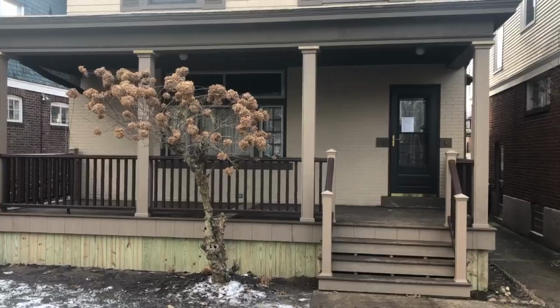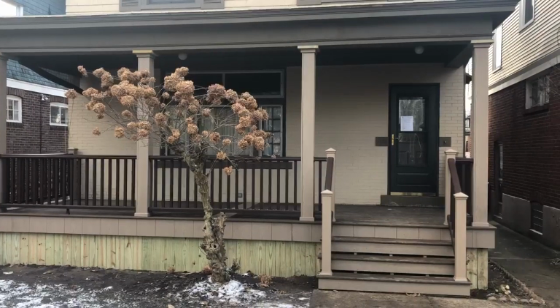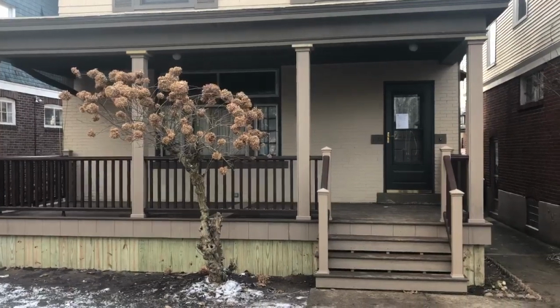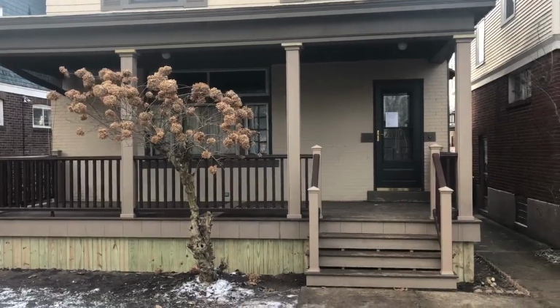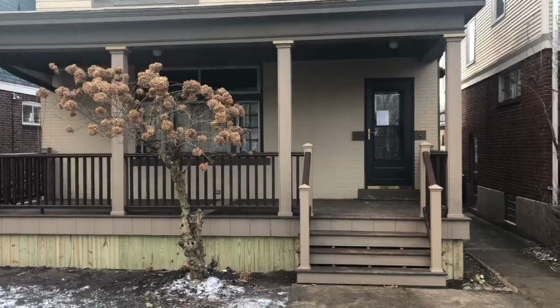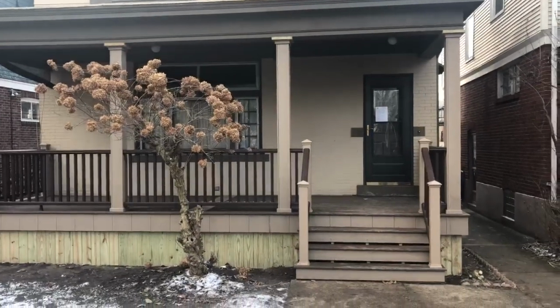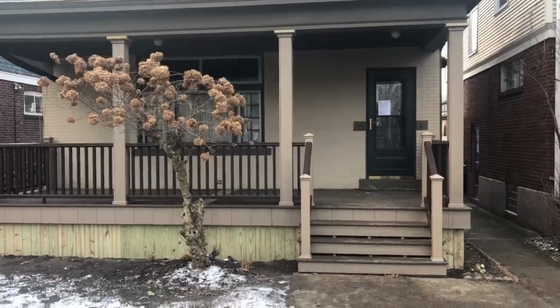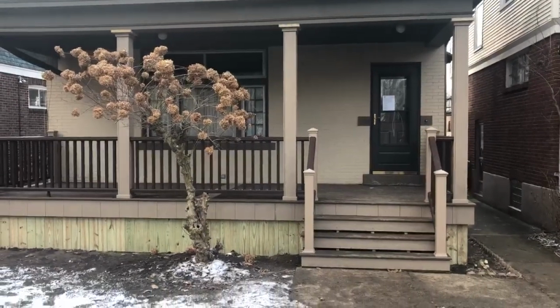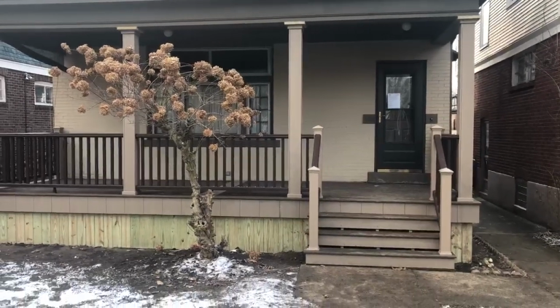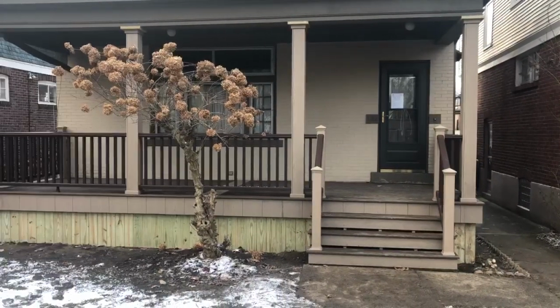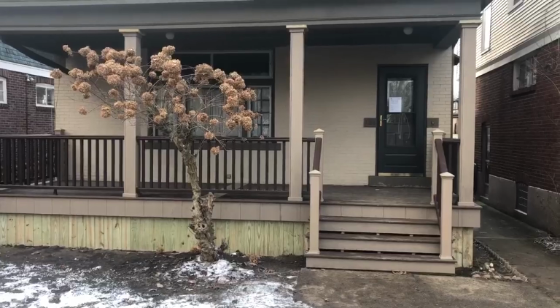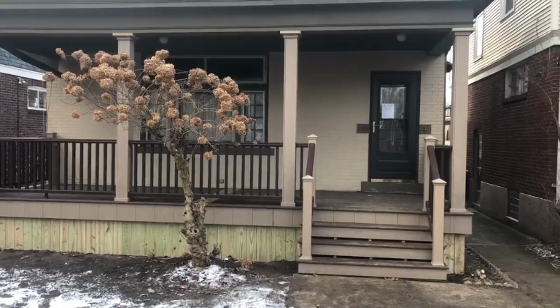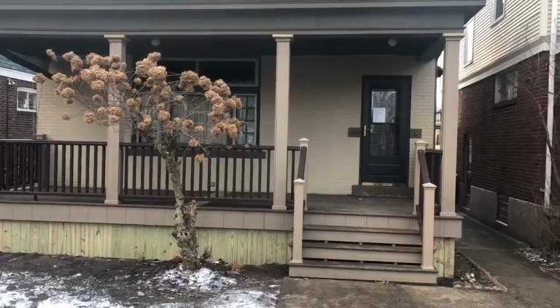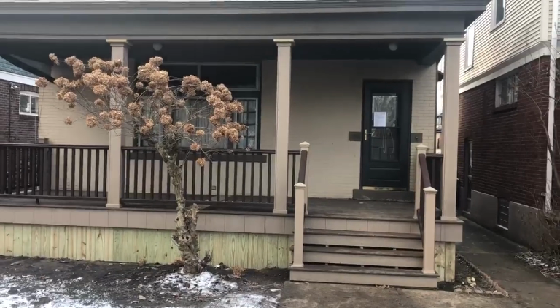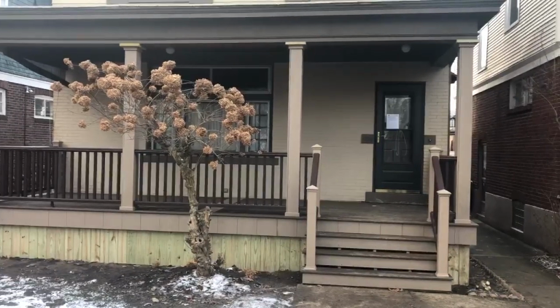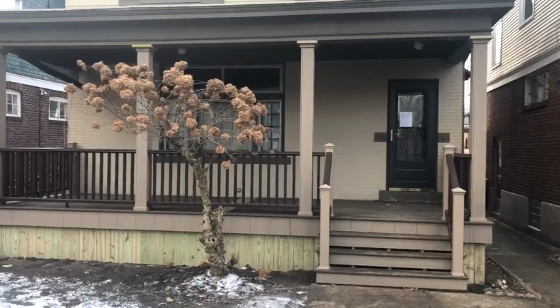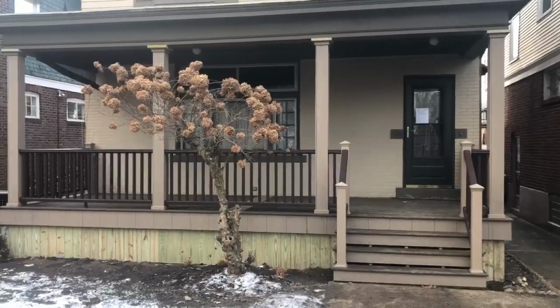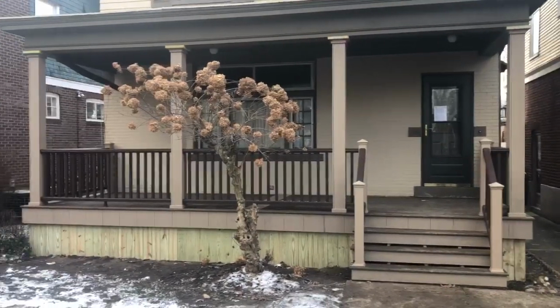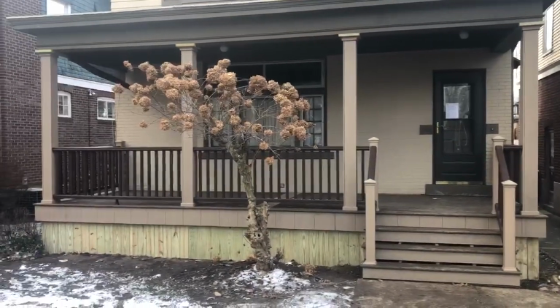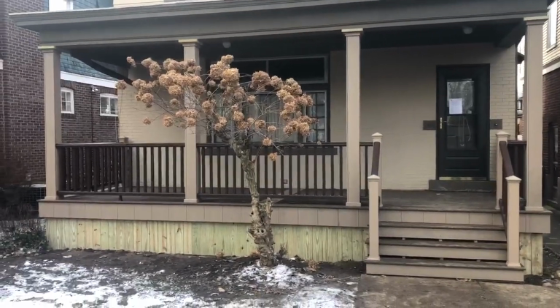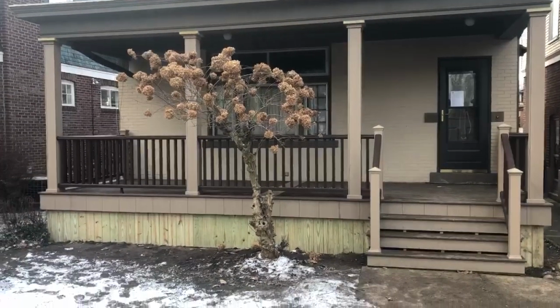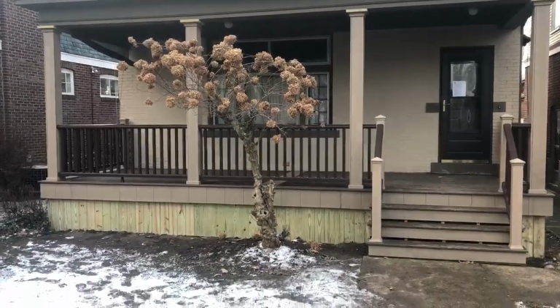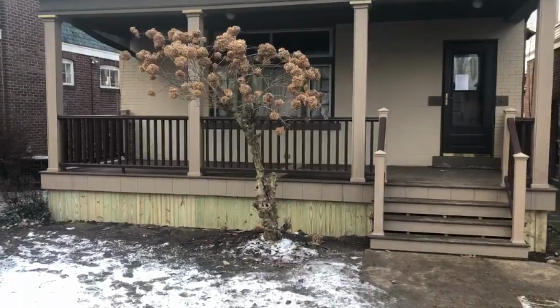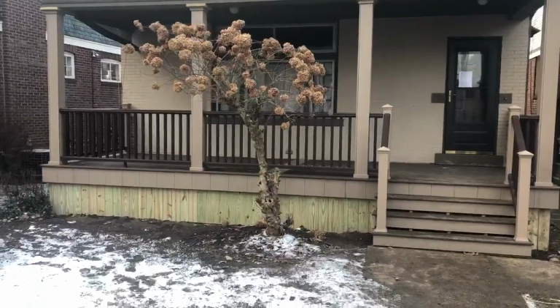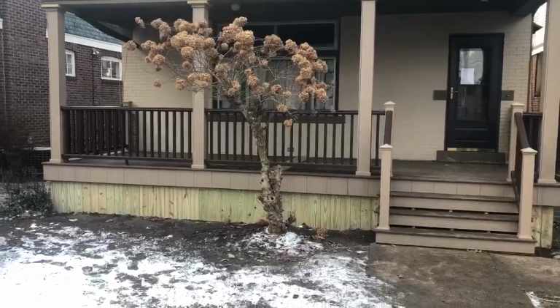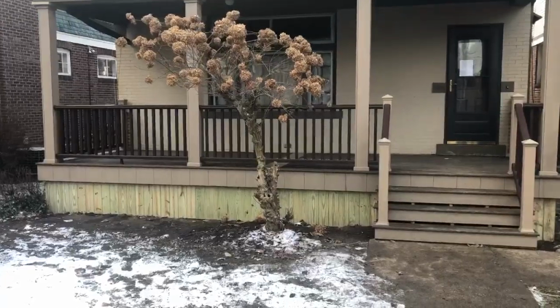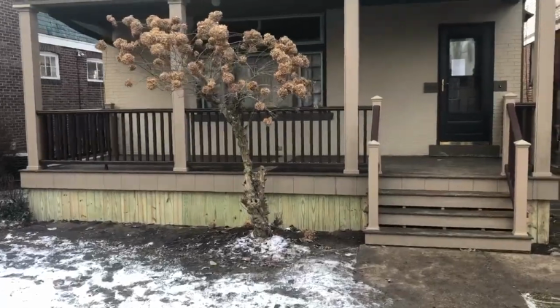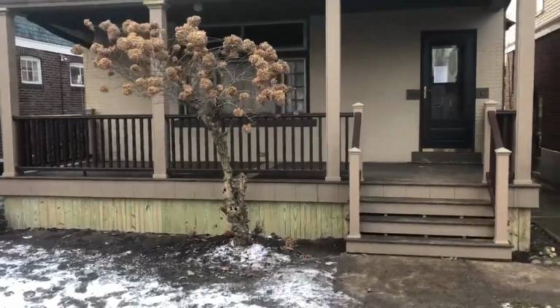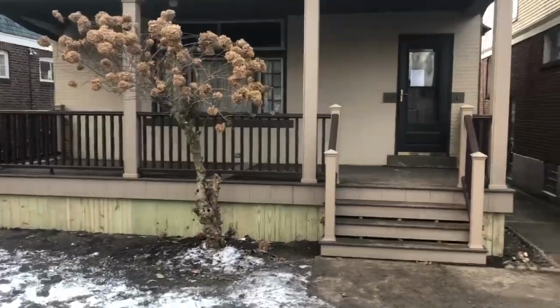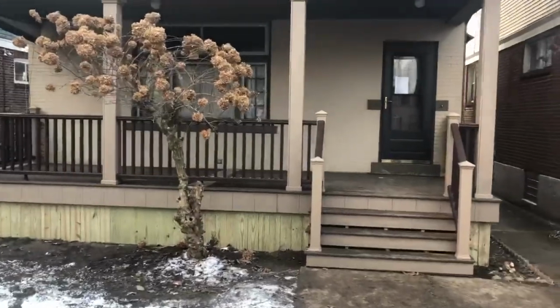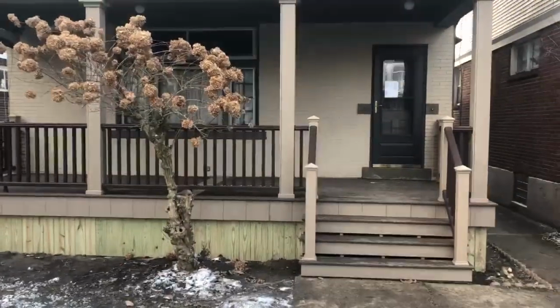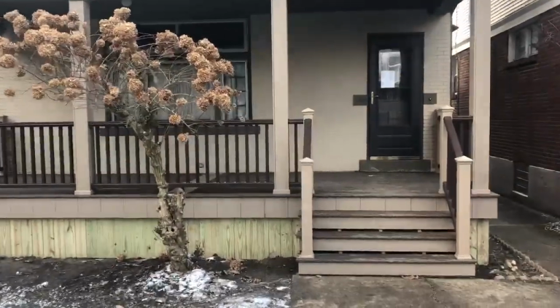Here's another one of my projects. This is a Trex Transcends deck with a big front porch. The light color is called Rope Swing.